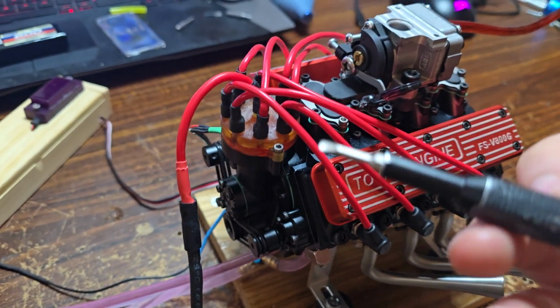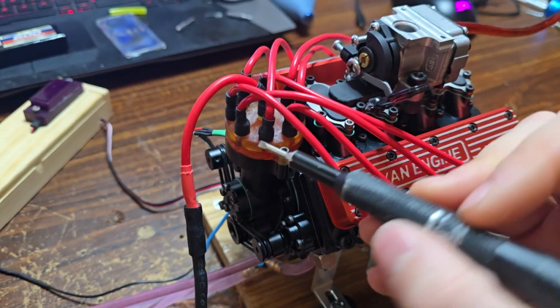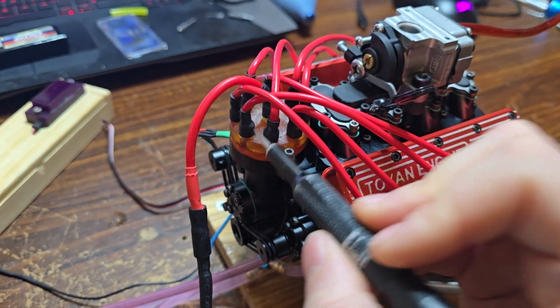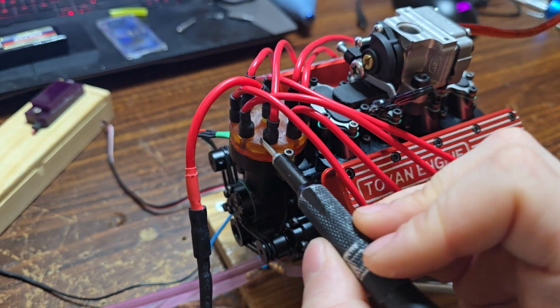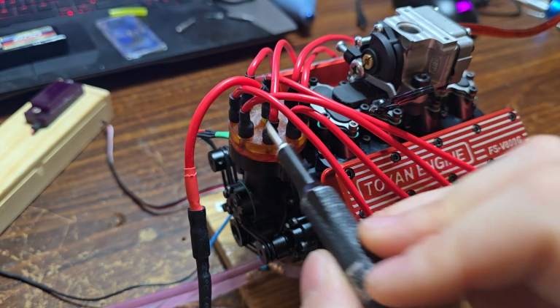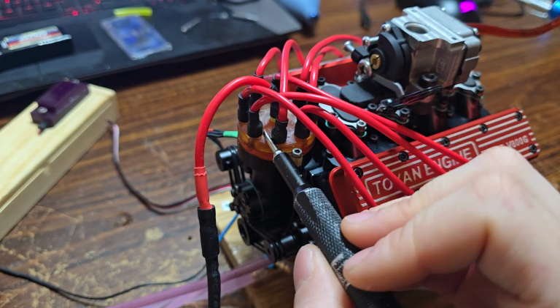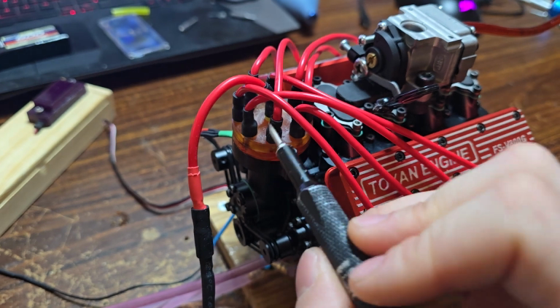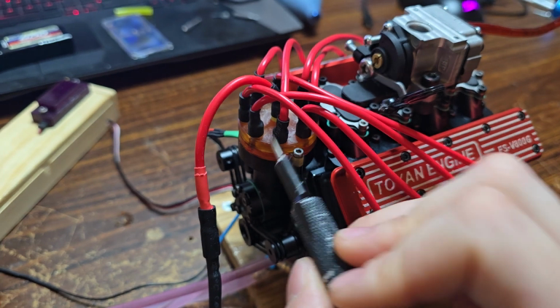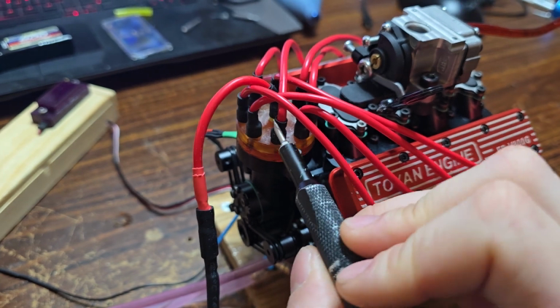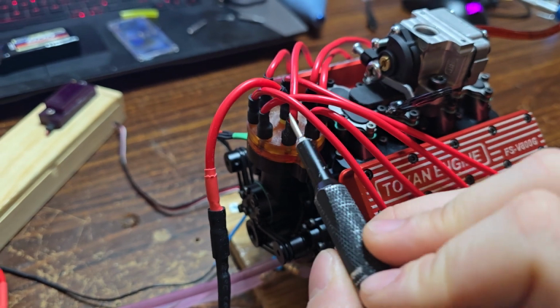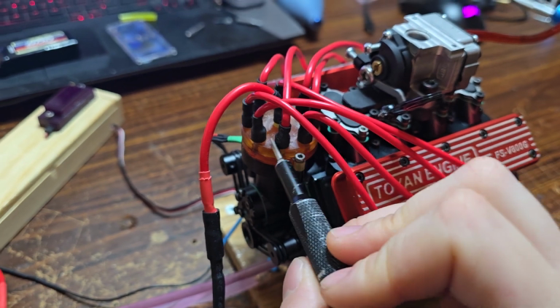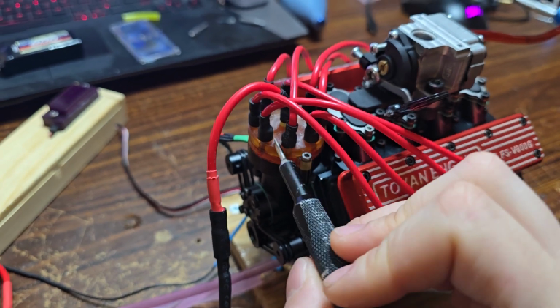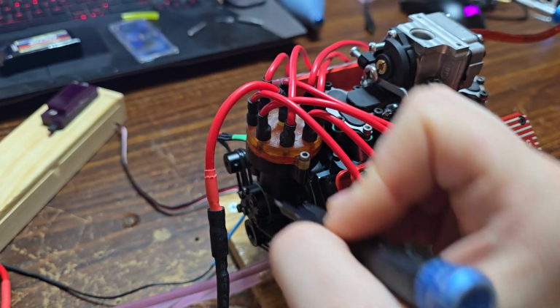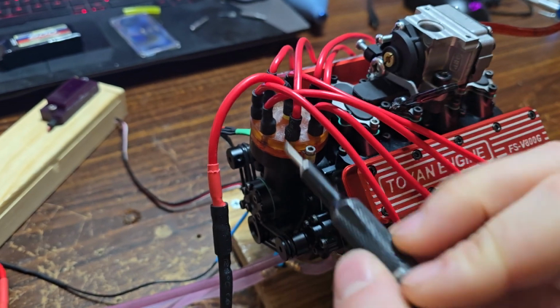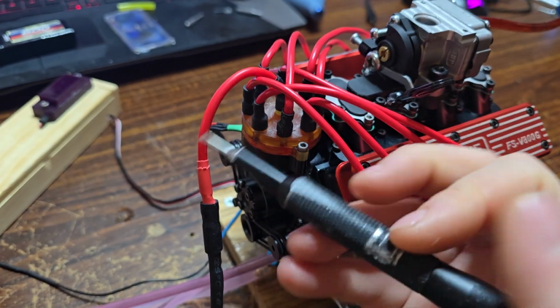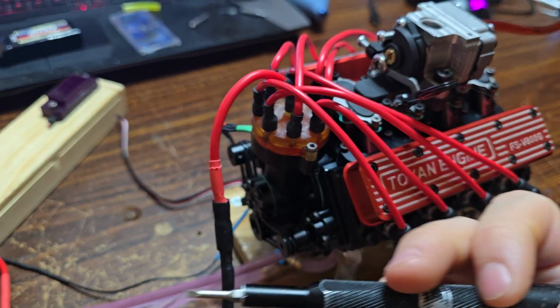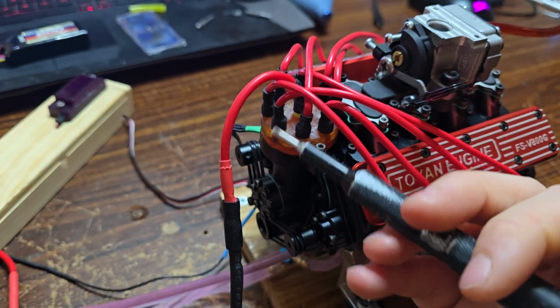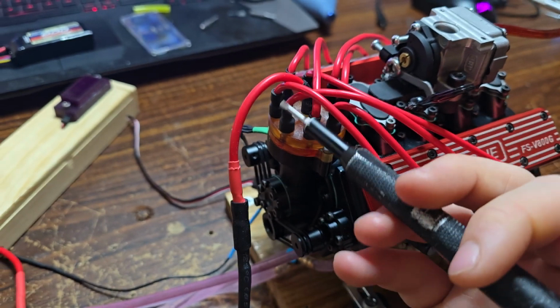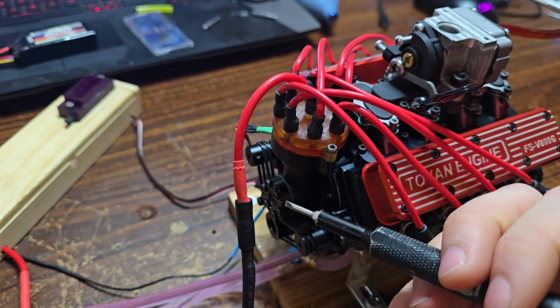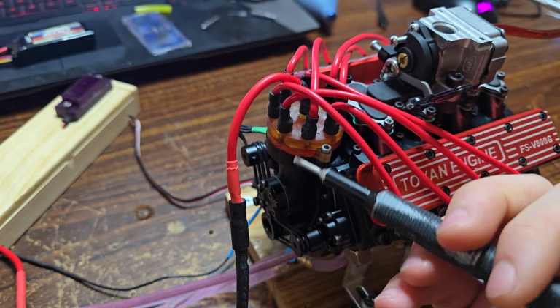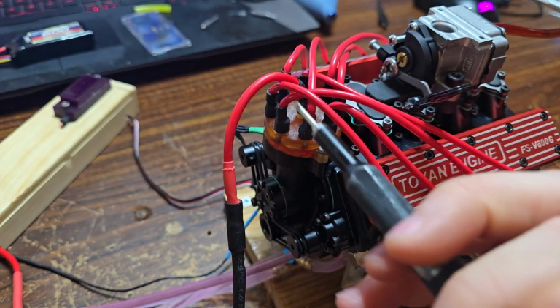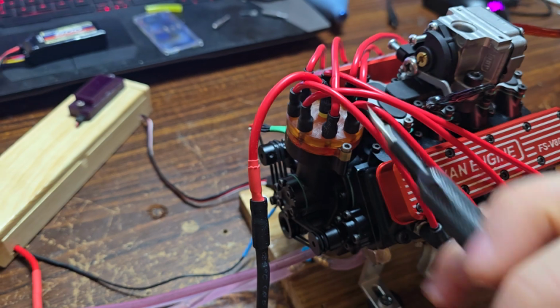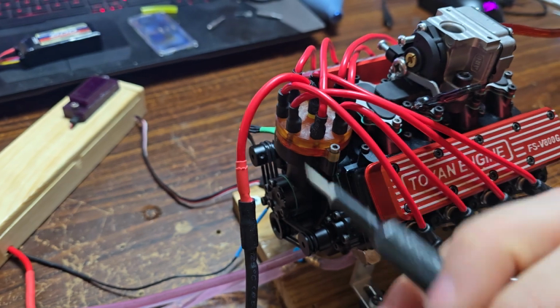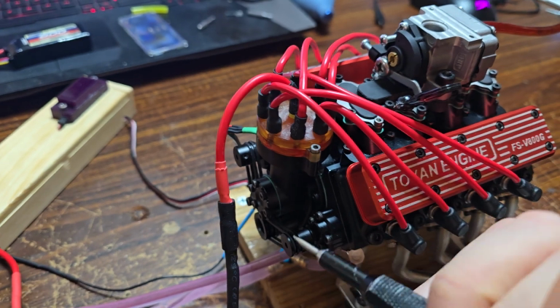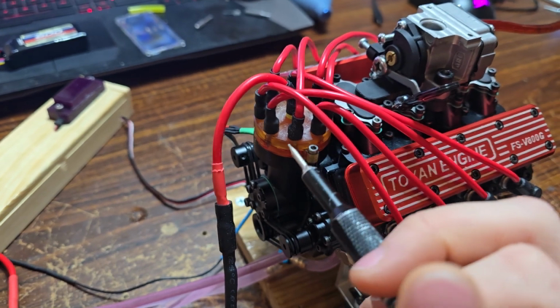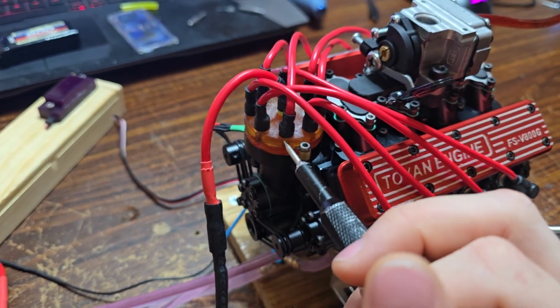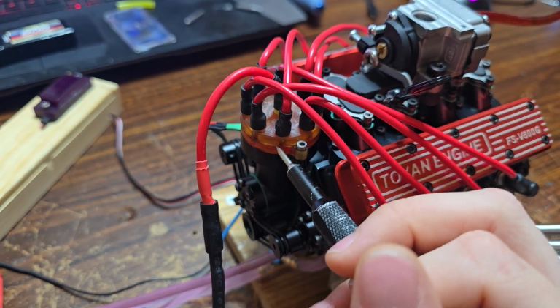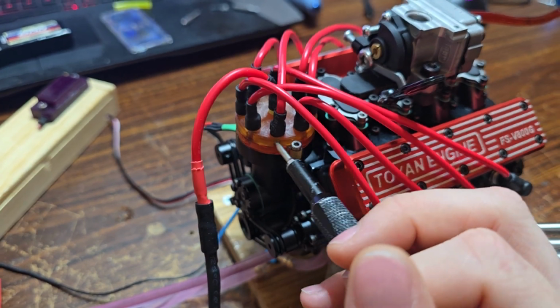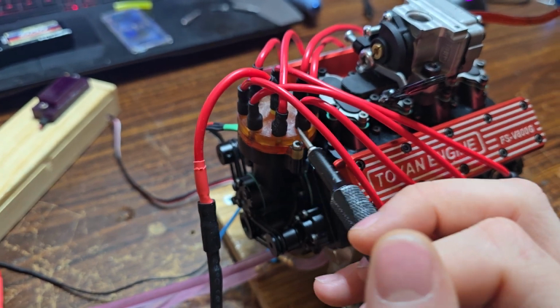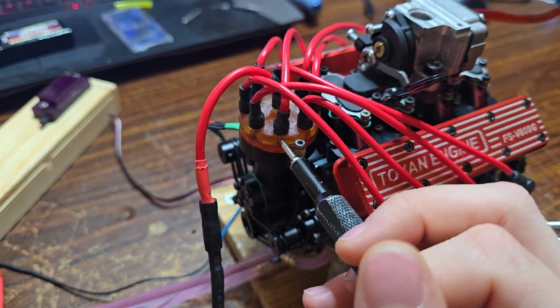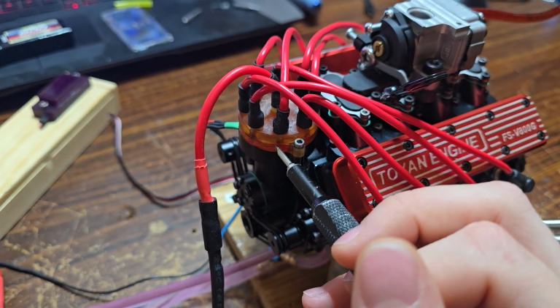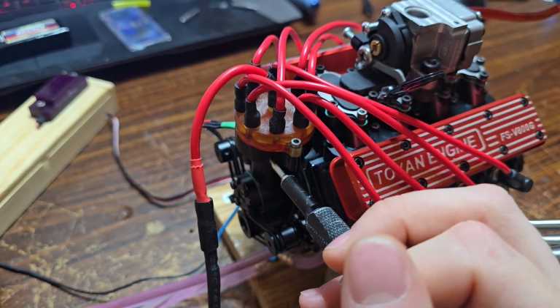But in all reality, it's annoying but it is a very simple fix. Now my distributor looks stock aside from the soldered wires, and sparks on the money.